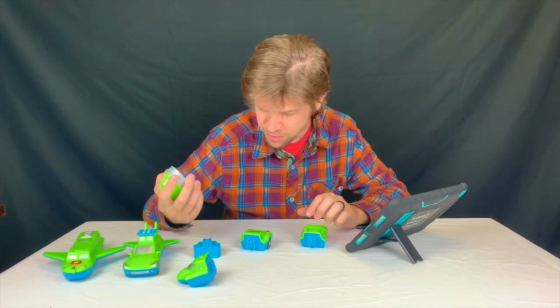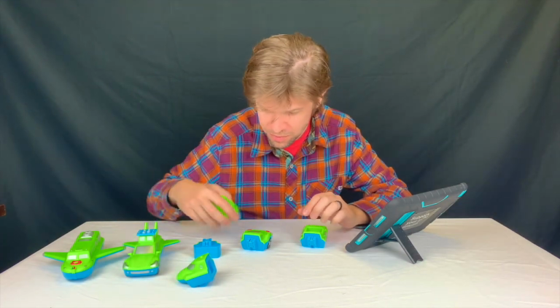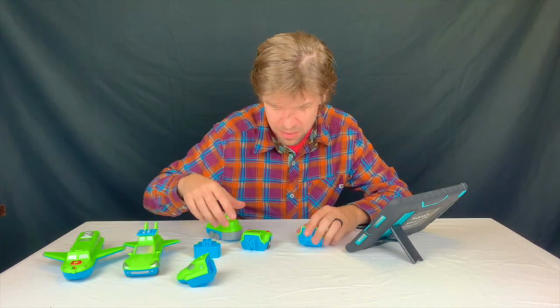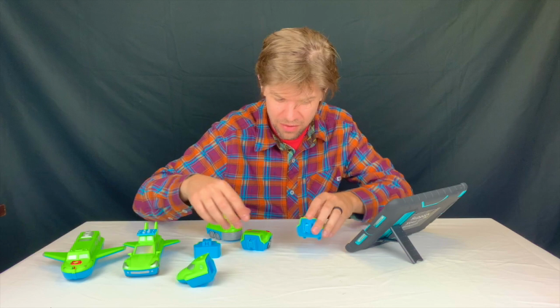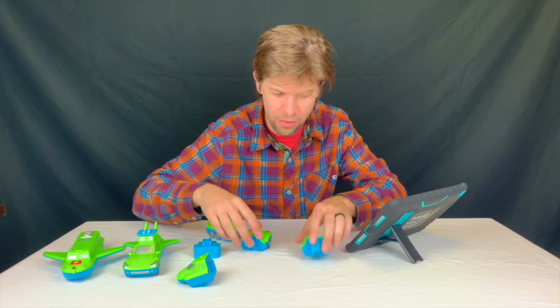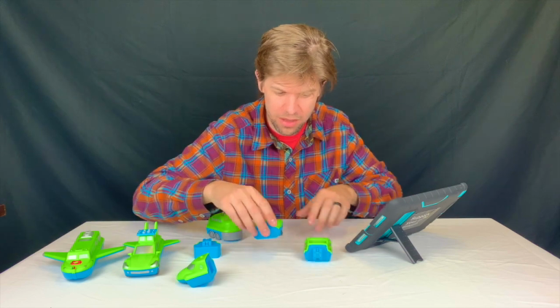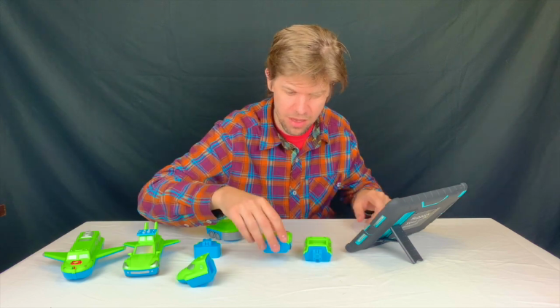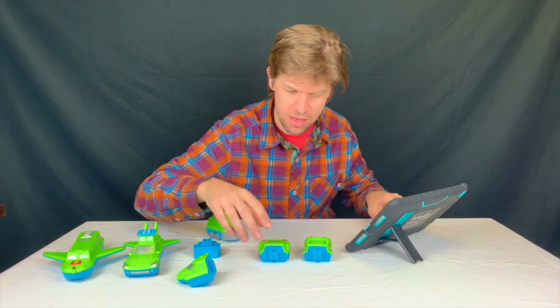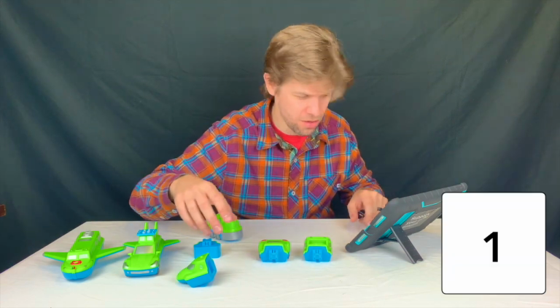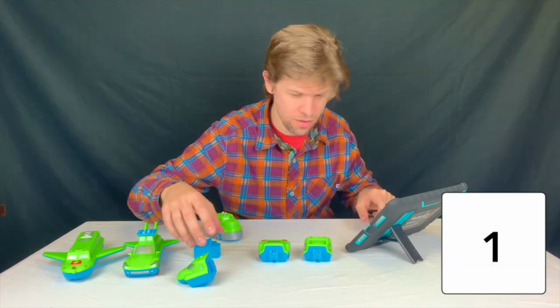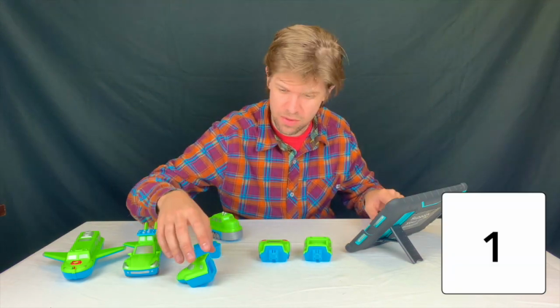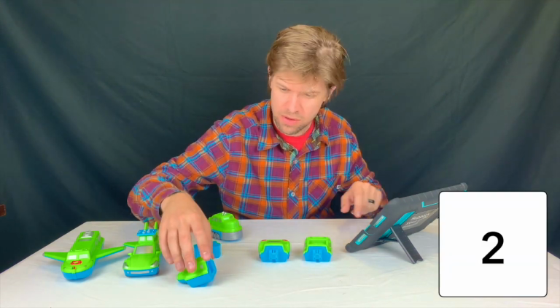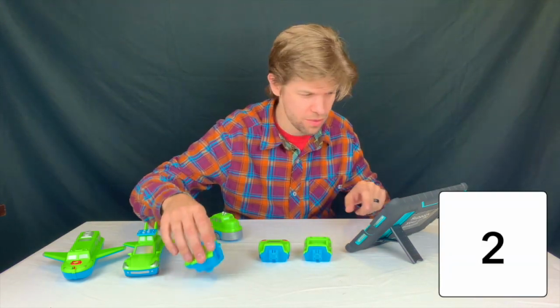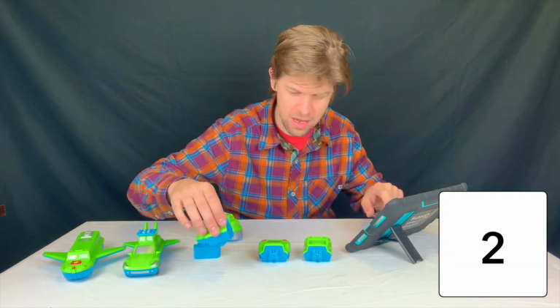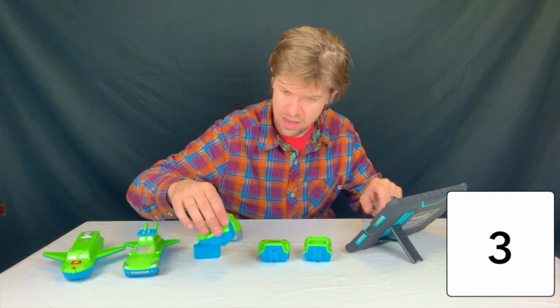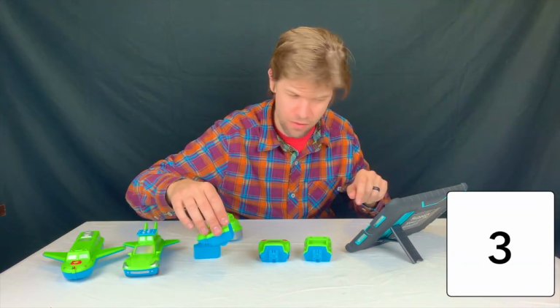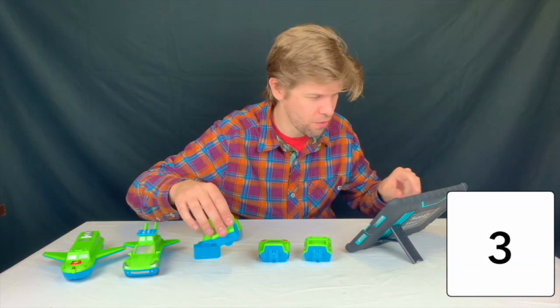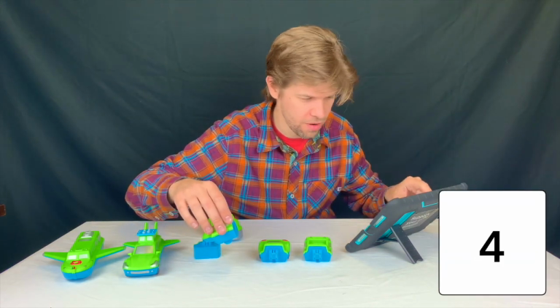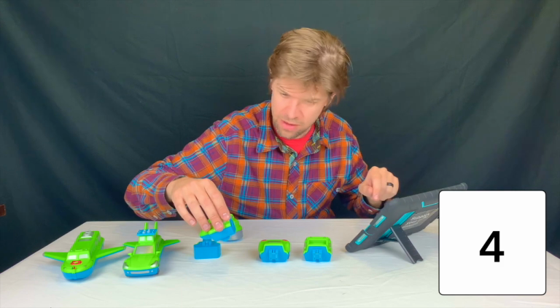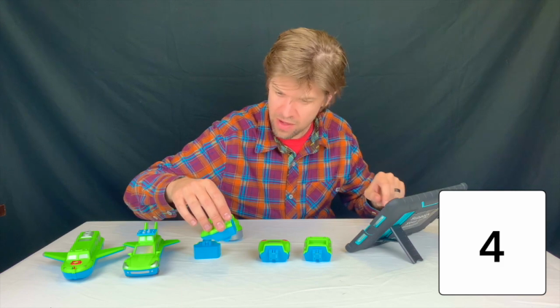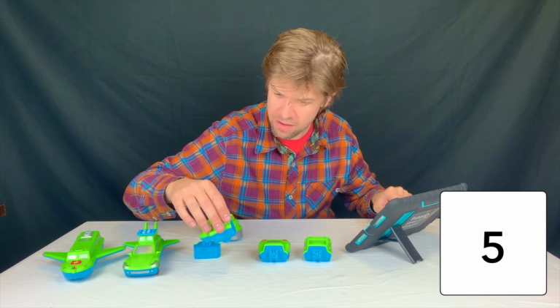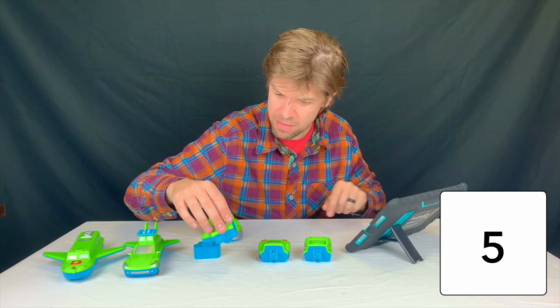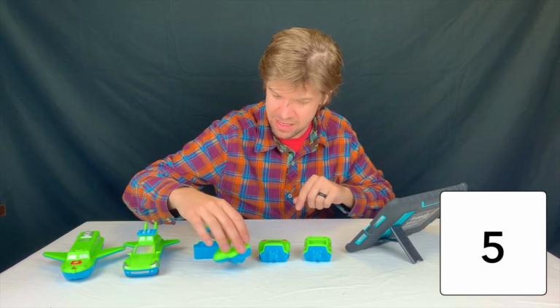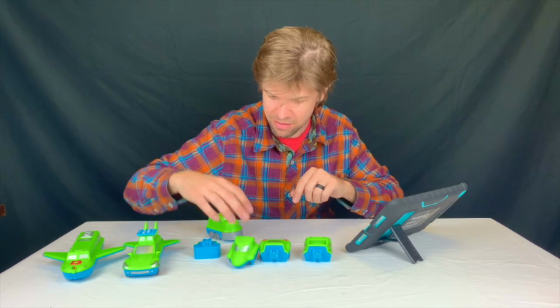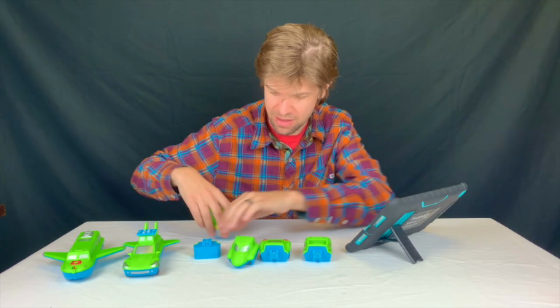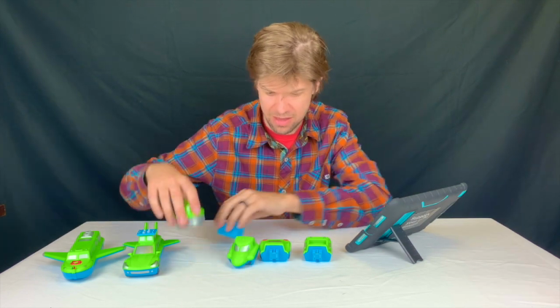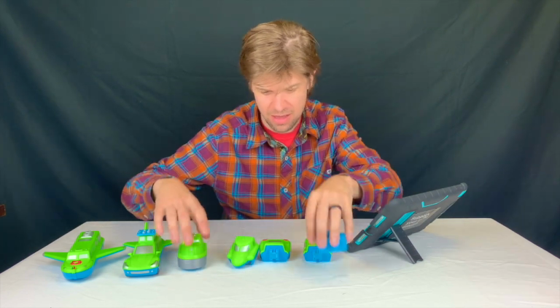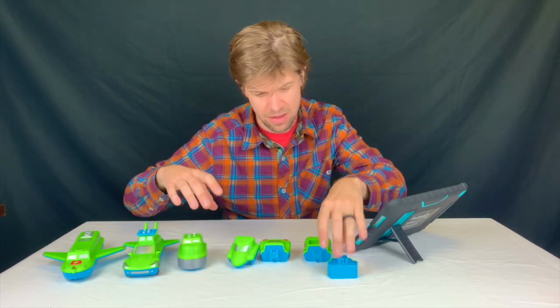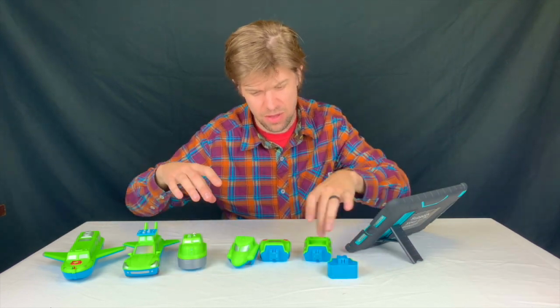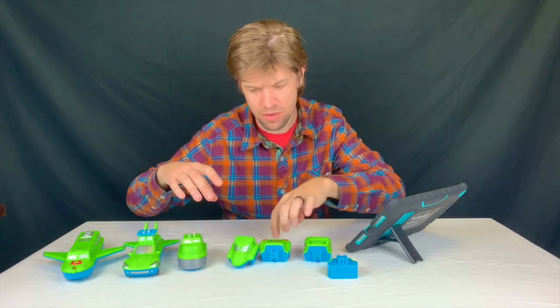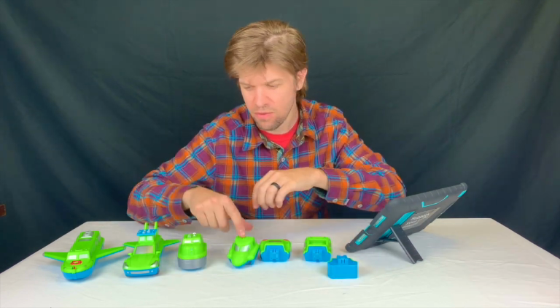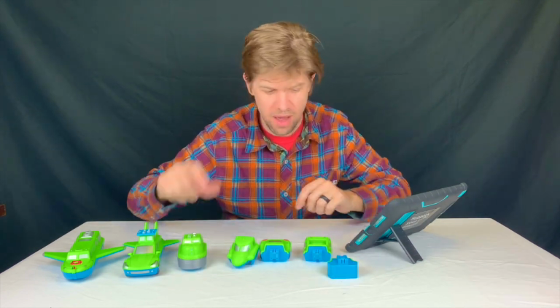Now, I've got one, two, three, four, five pieces left.